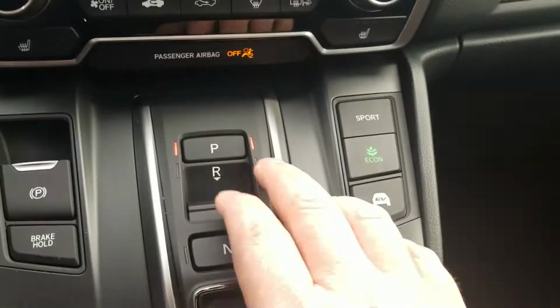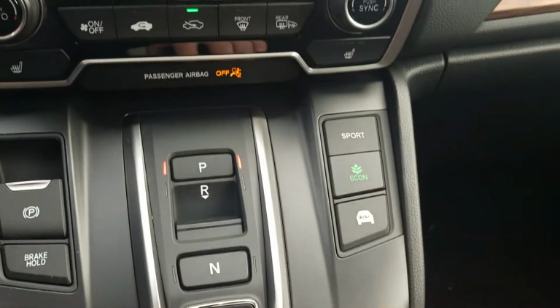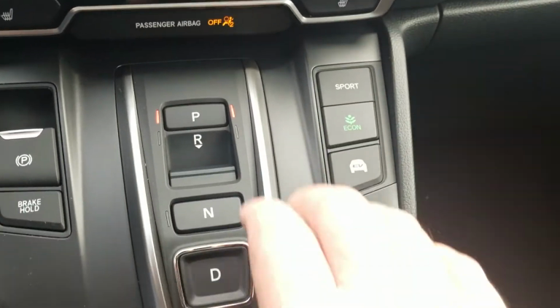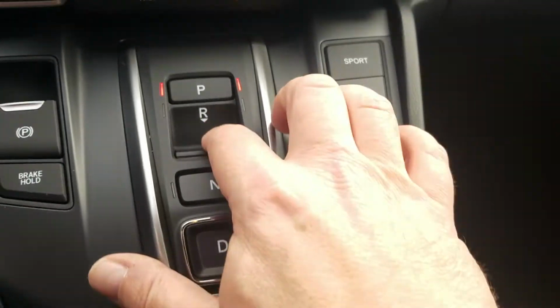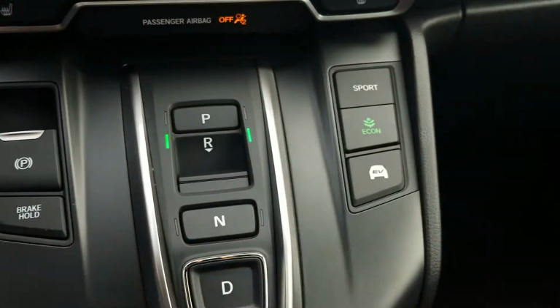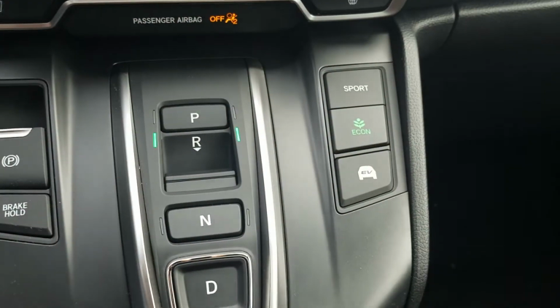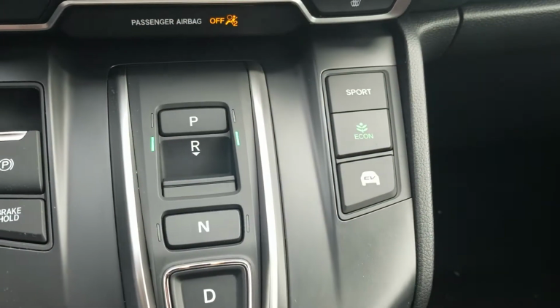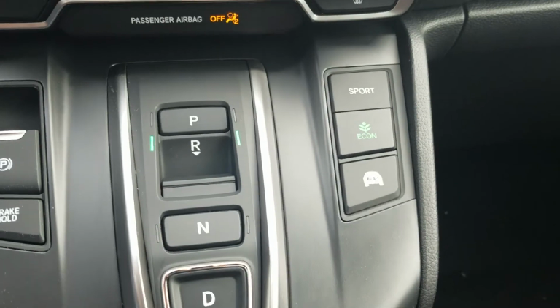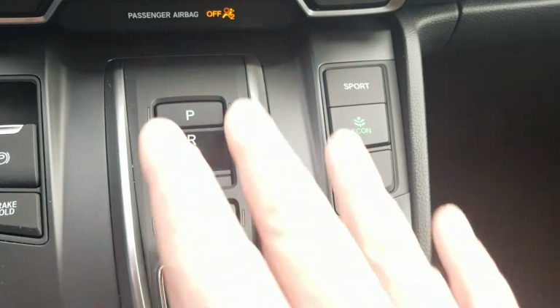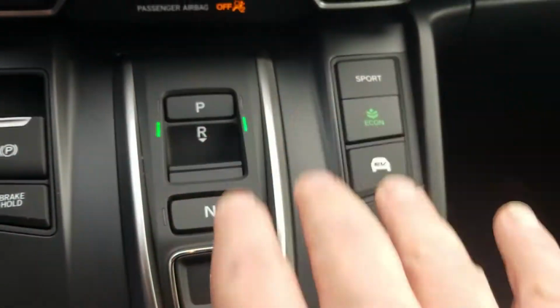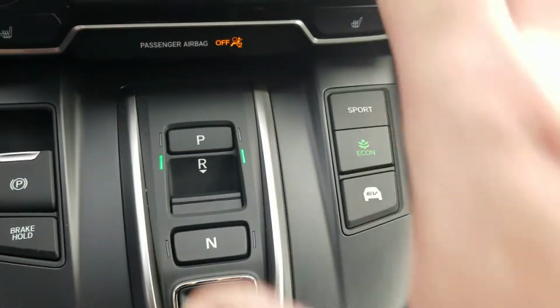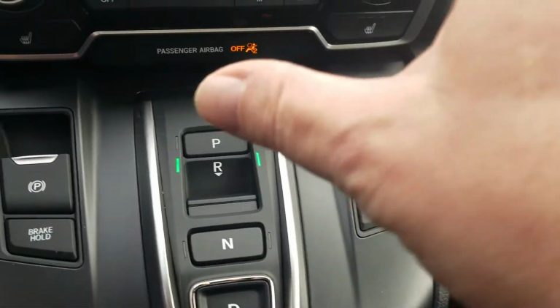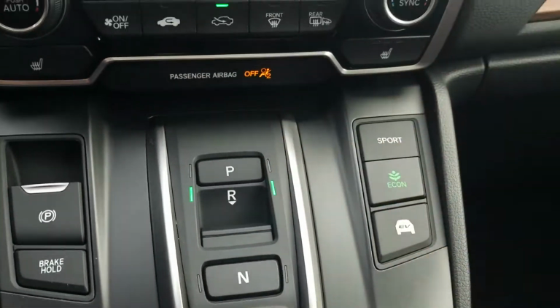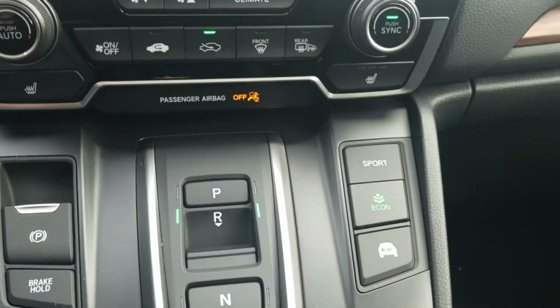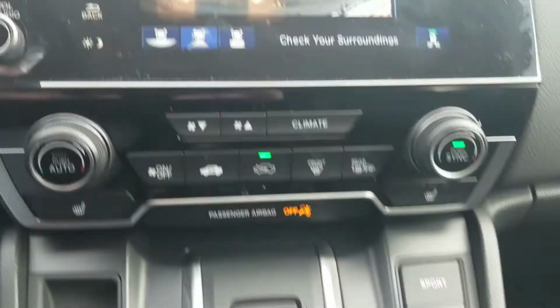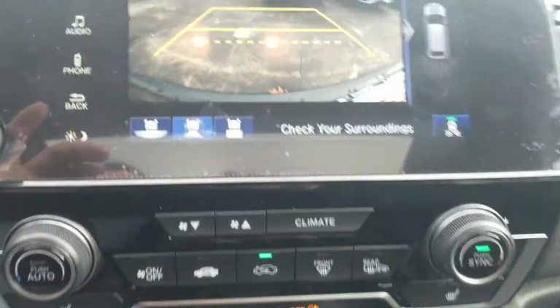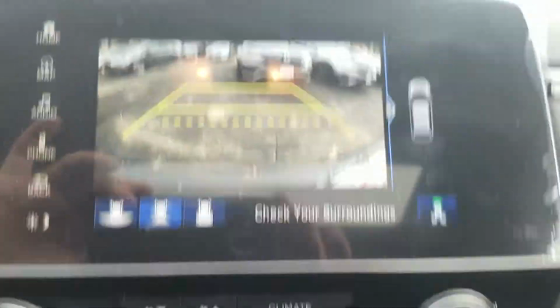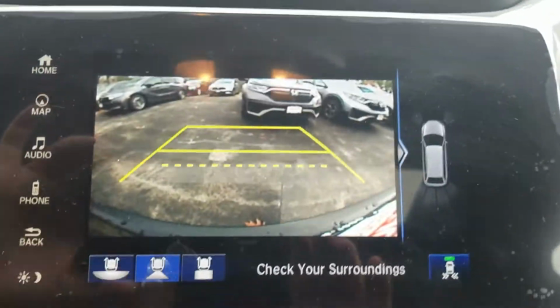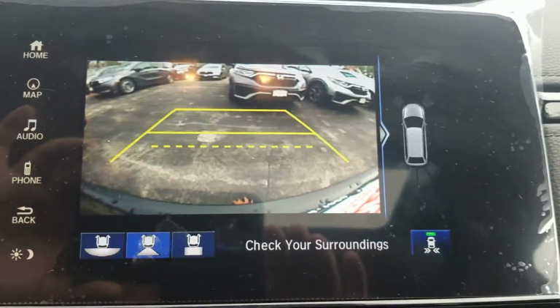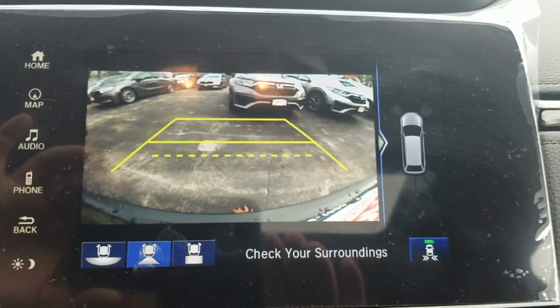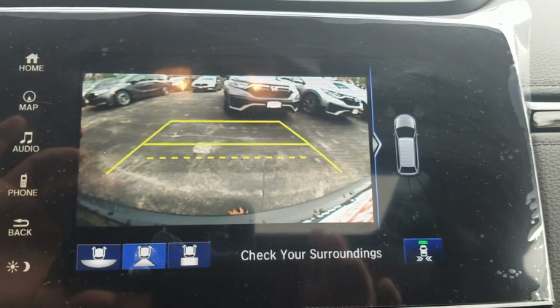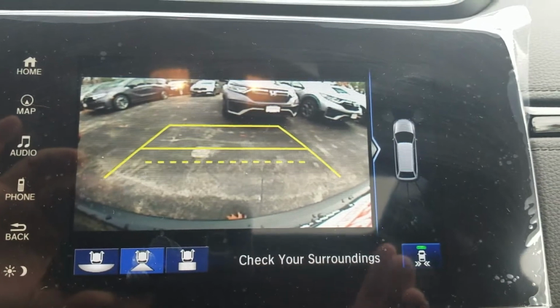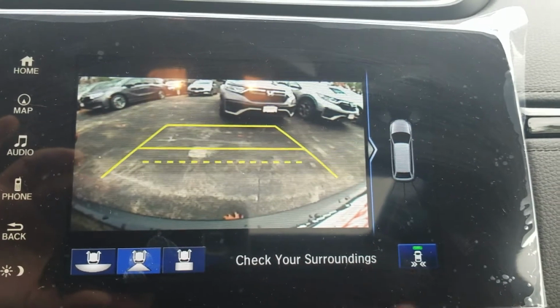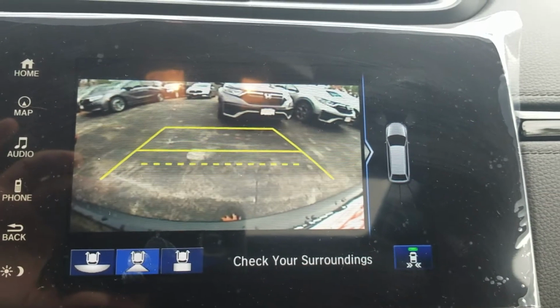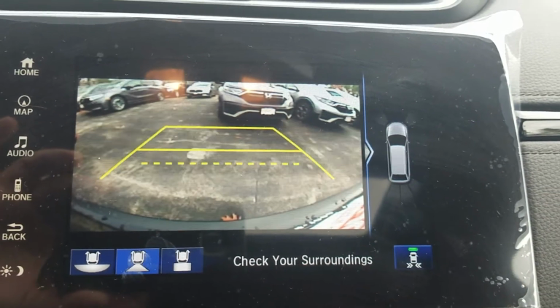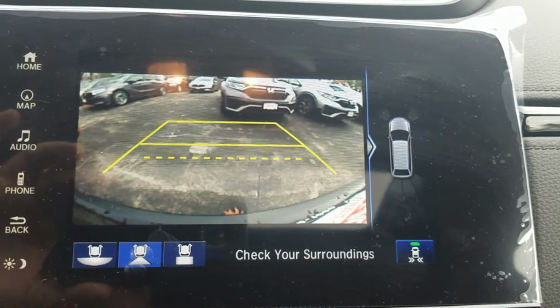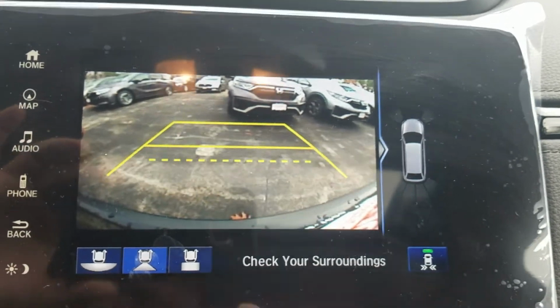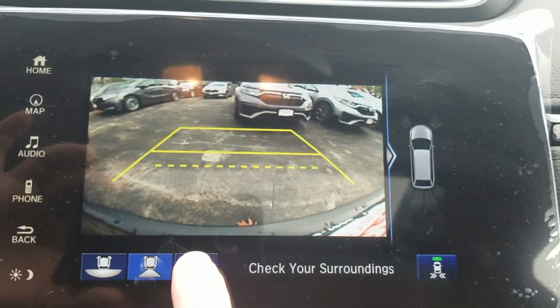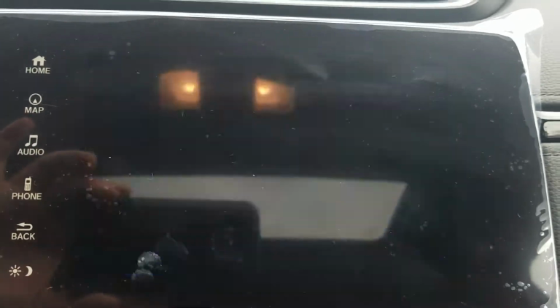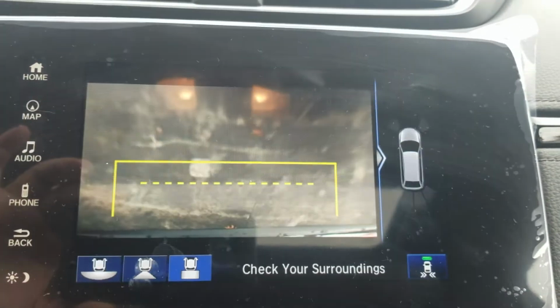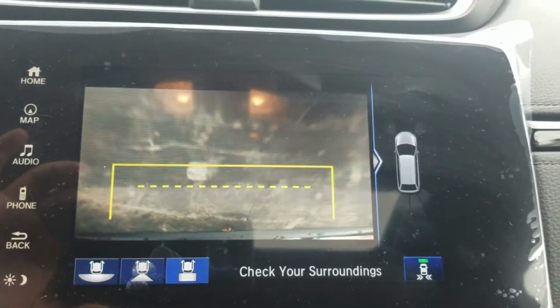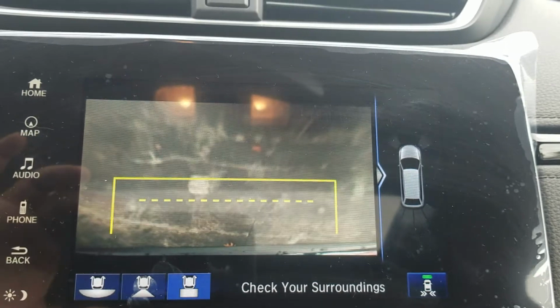We do have the live wire system right here, so you just kind of press the buttons instead of using an actual gear shift. You do have a backup camera with three different settings: one's a fisheye, one's more of a directional, and one's a top-down so you can see exactly what you're backing up into.